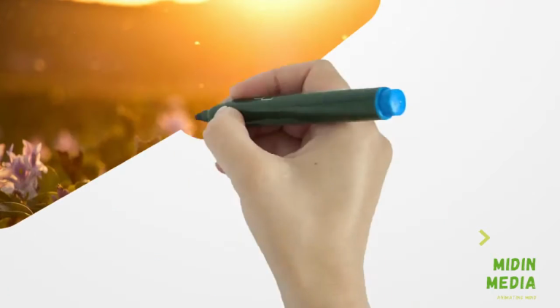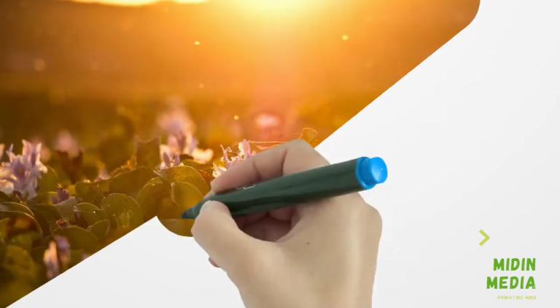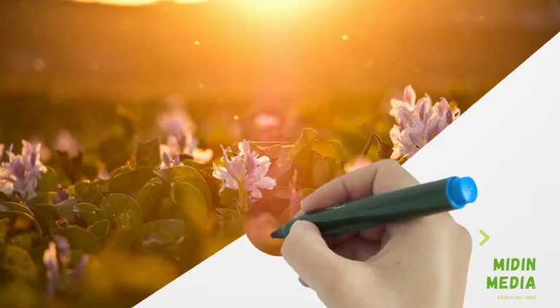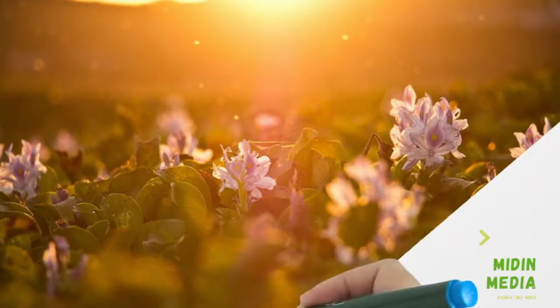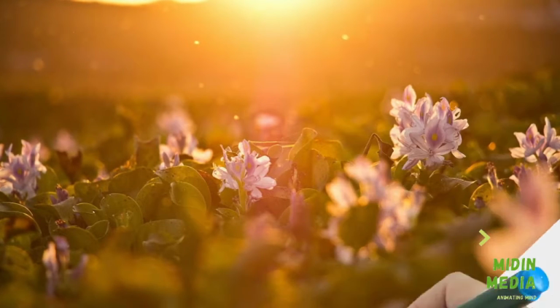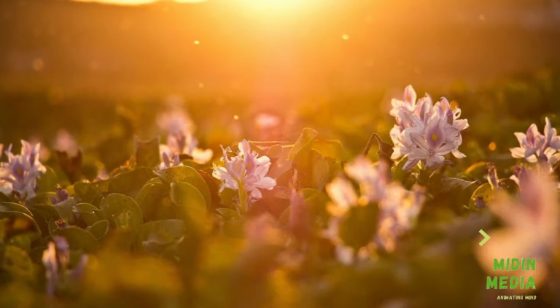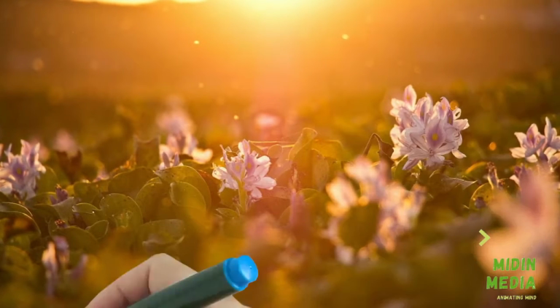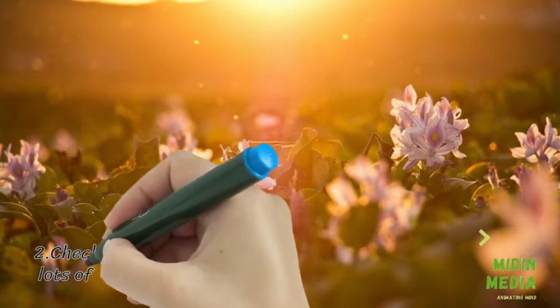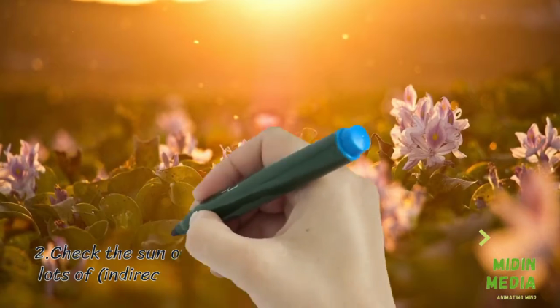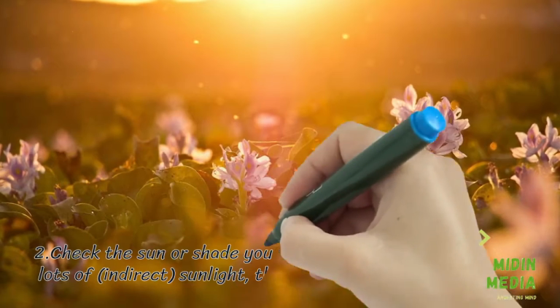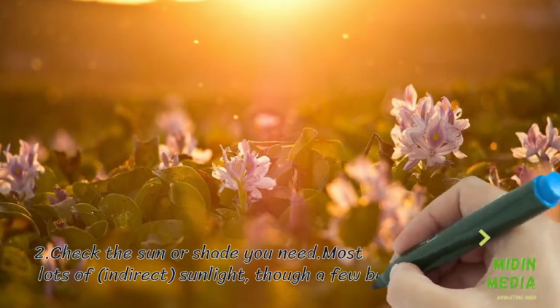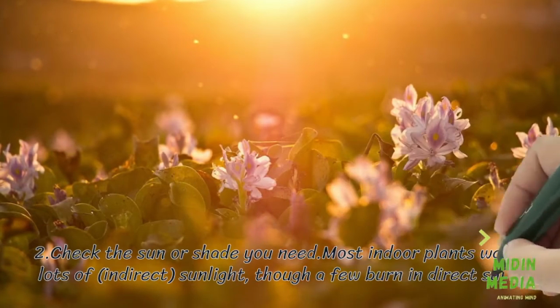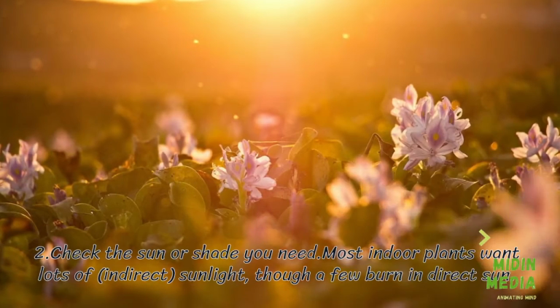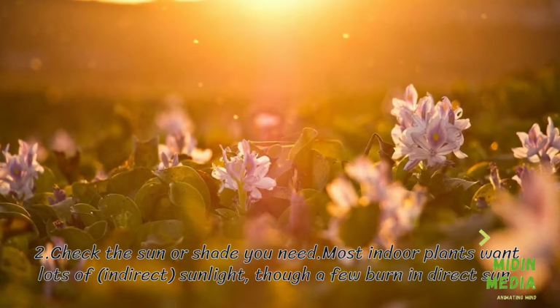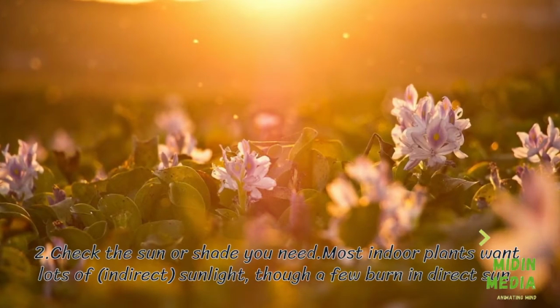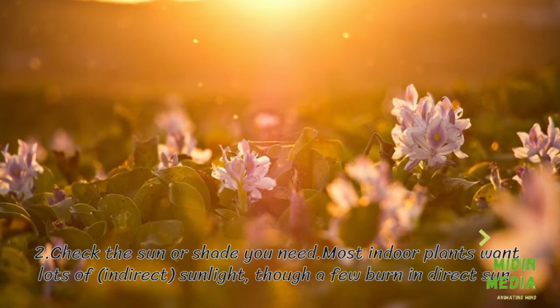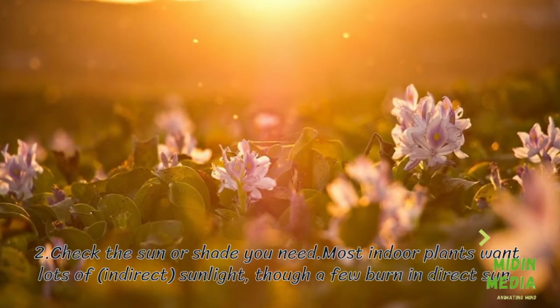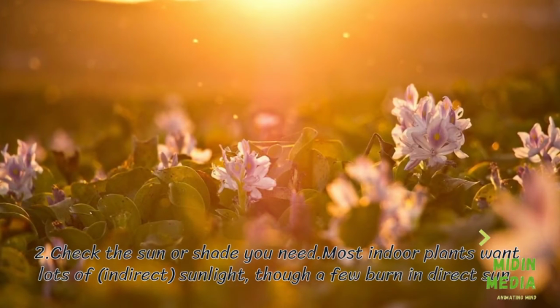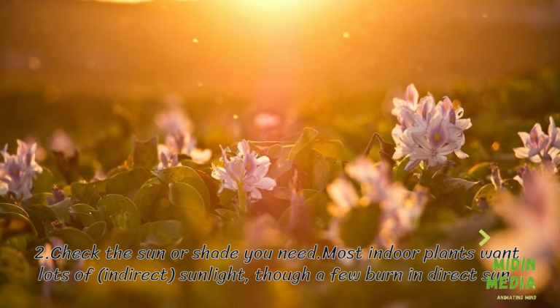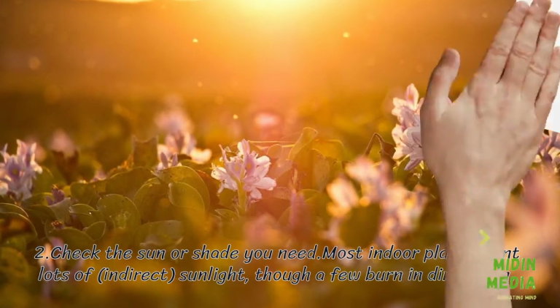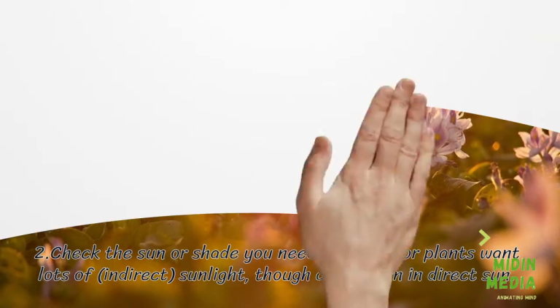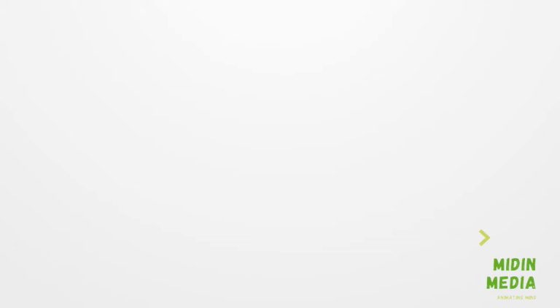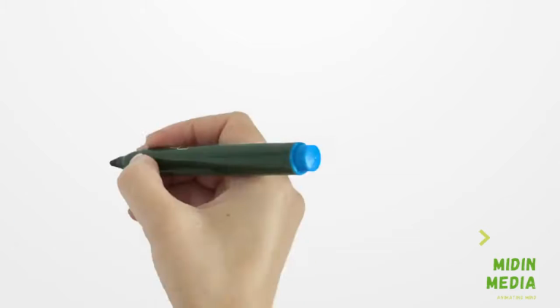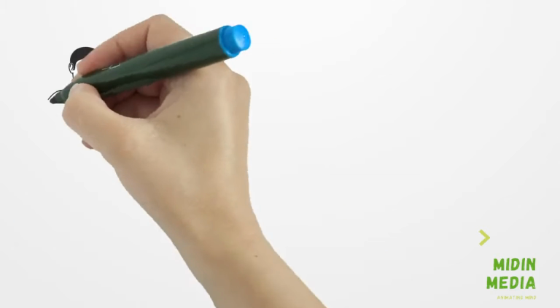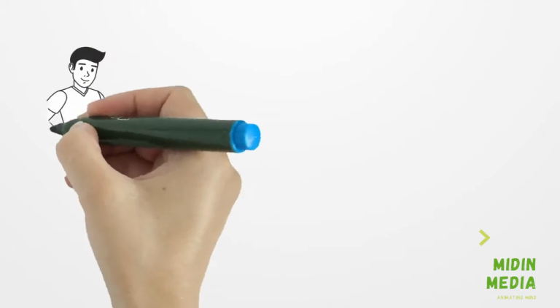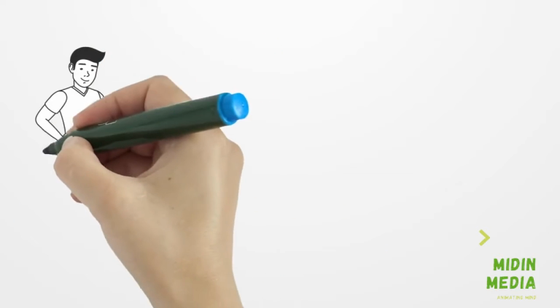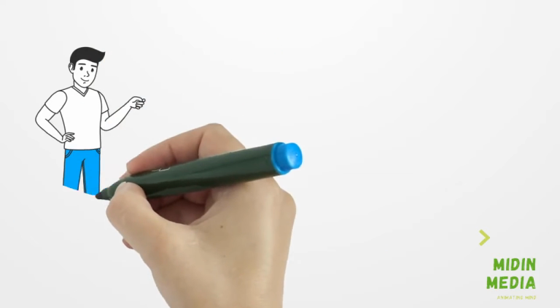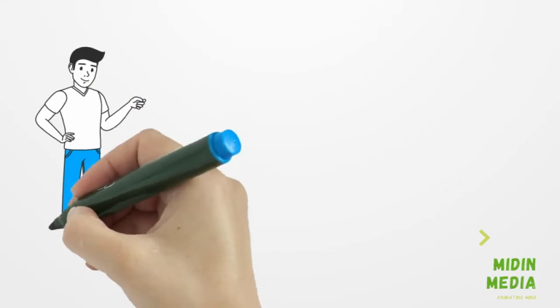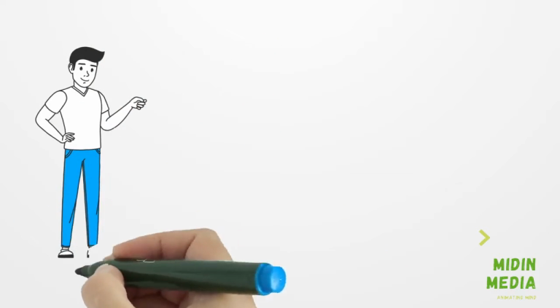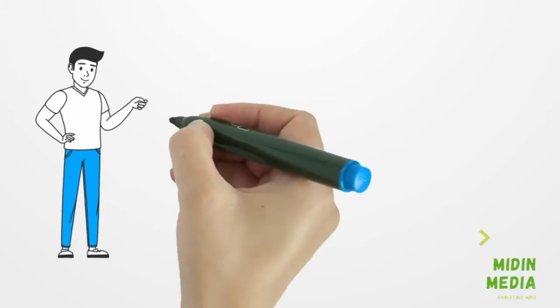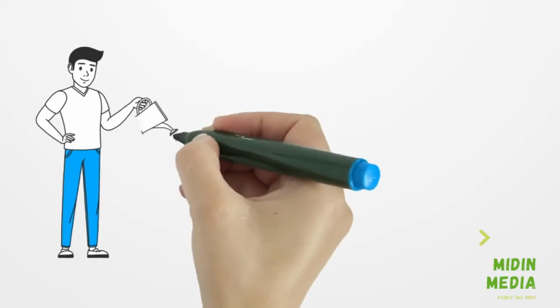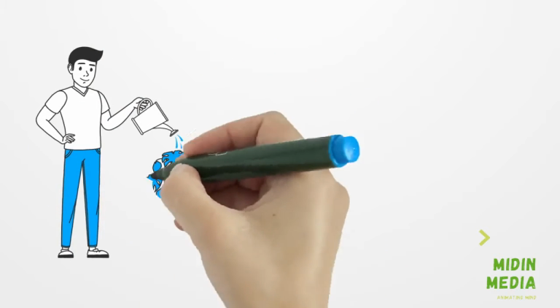Step 2: Check the sun or shade you need. Most indoor plants want lots of indirect sunlight, though a few can burn in indirect sun. Step 3: Check the water you need according to the type of plant.